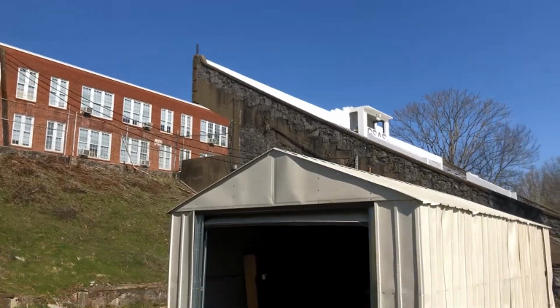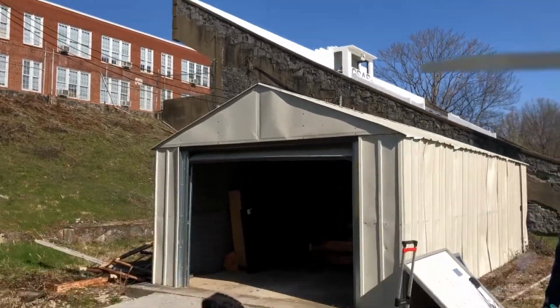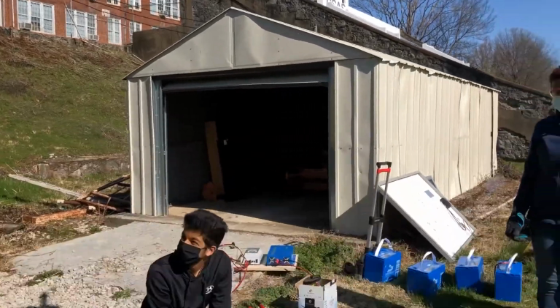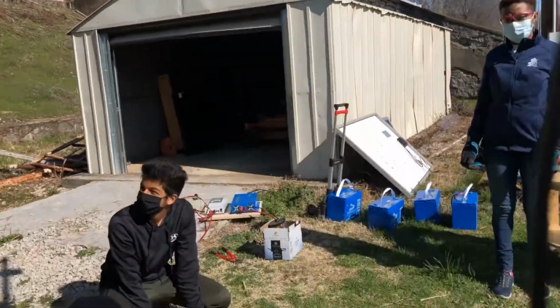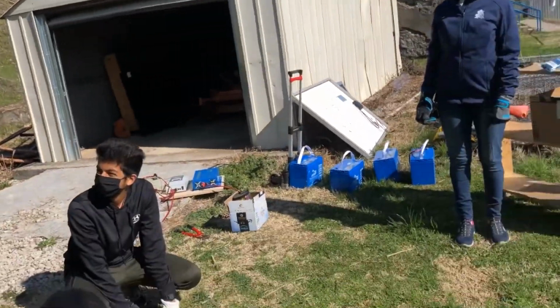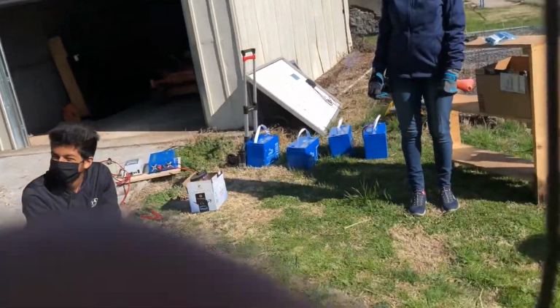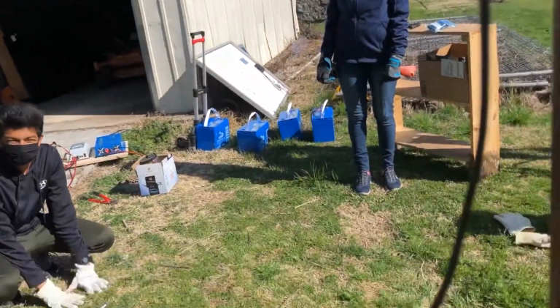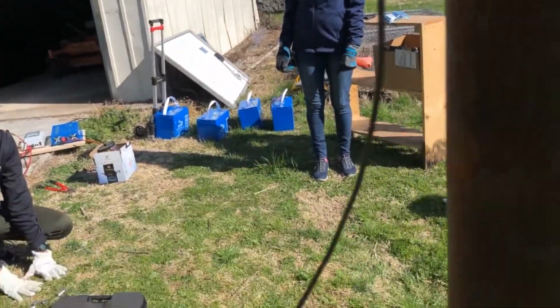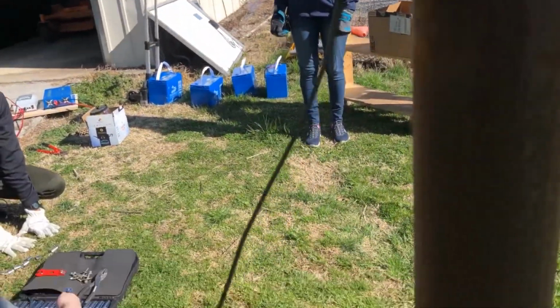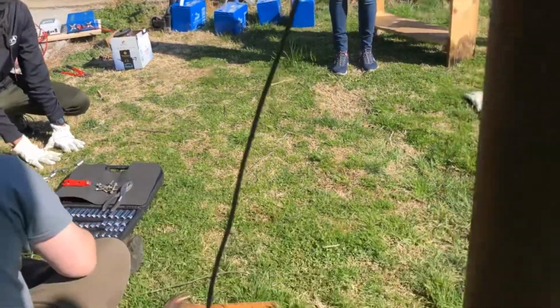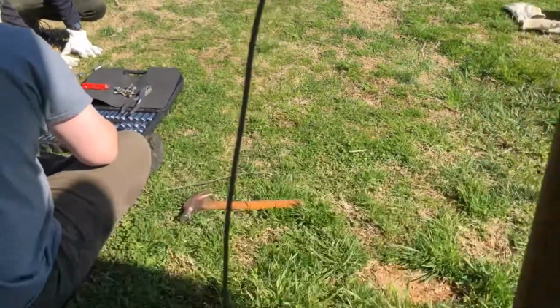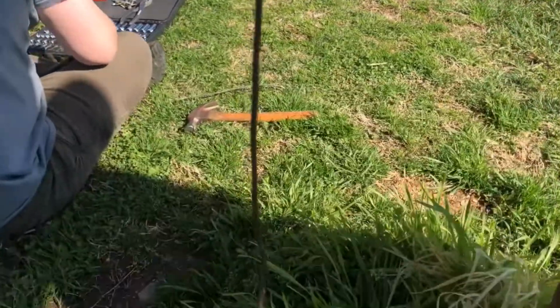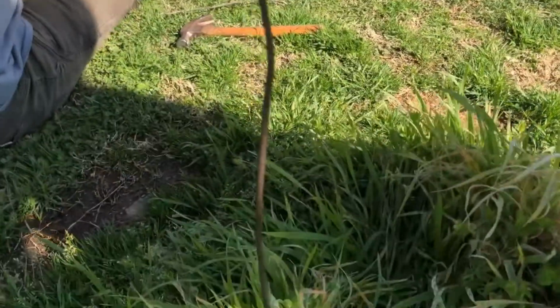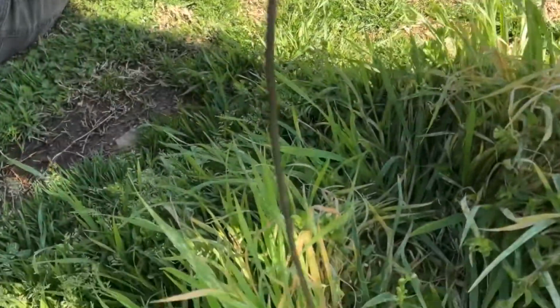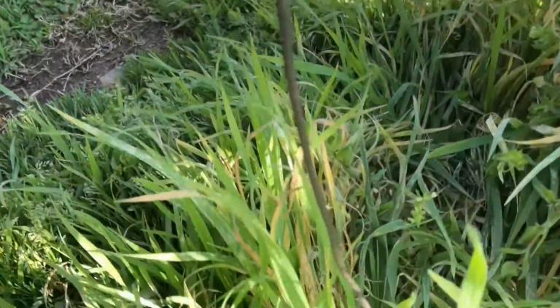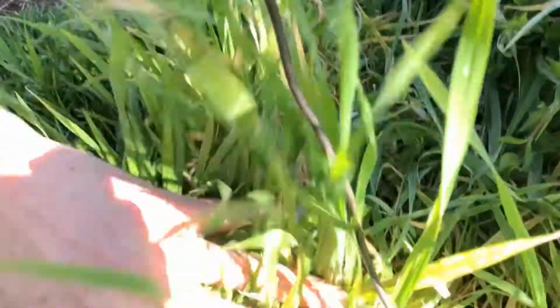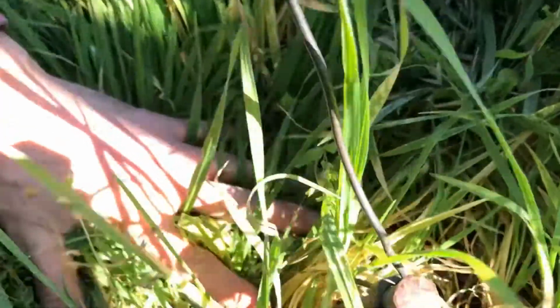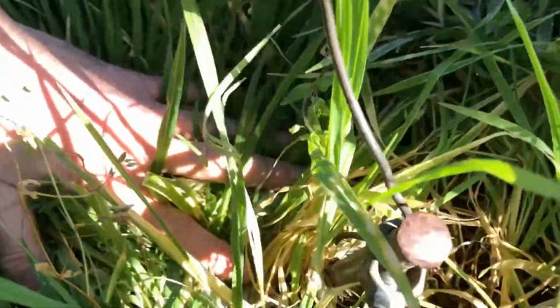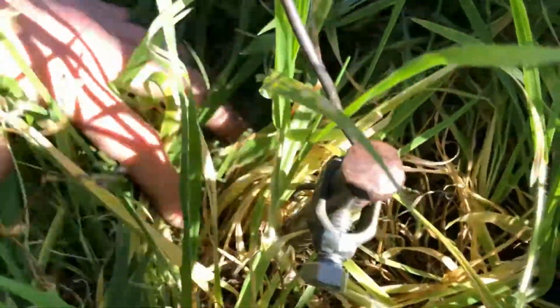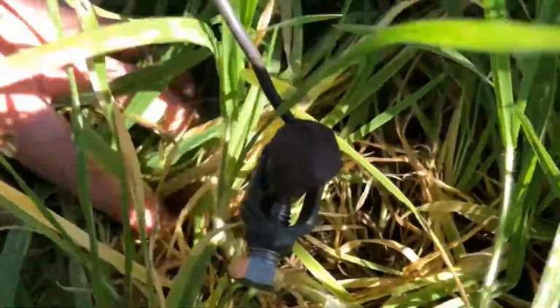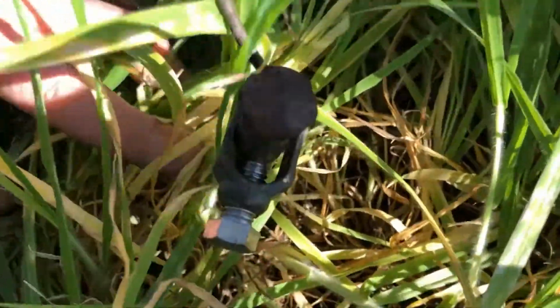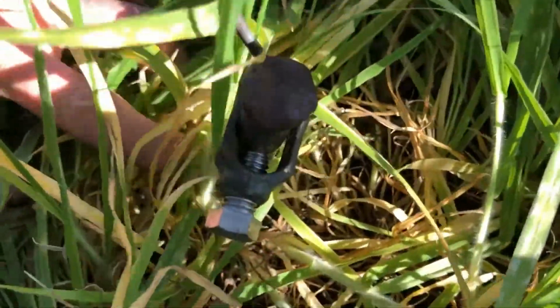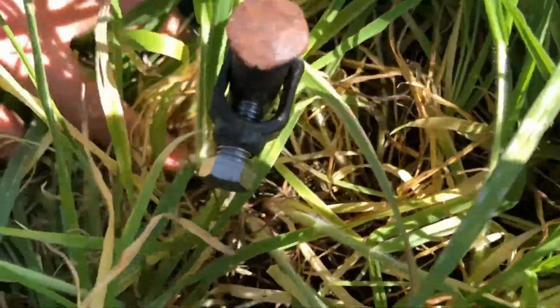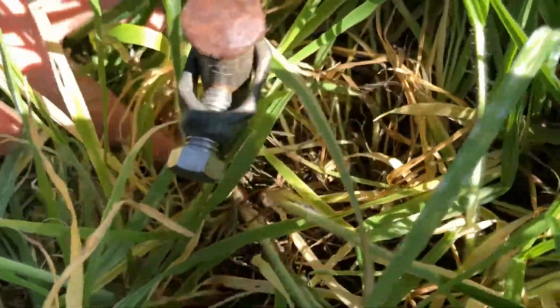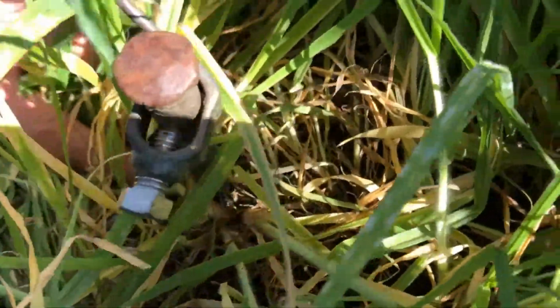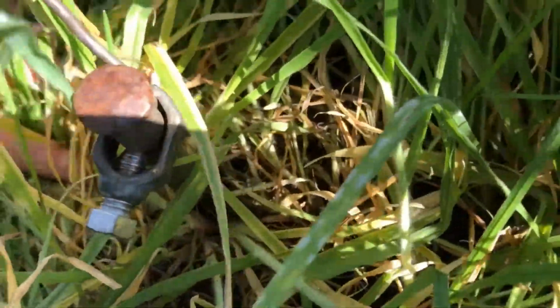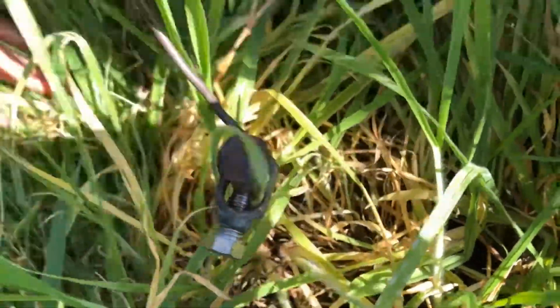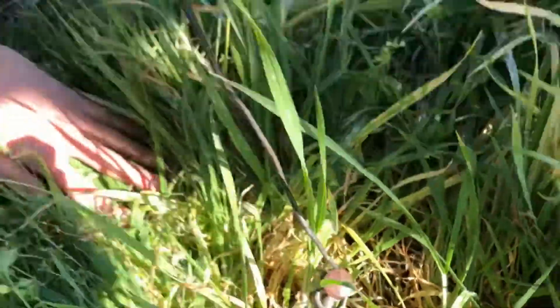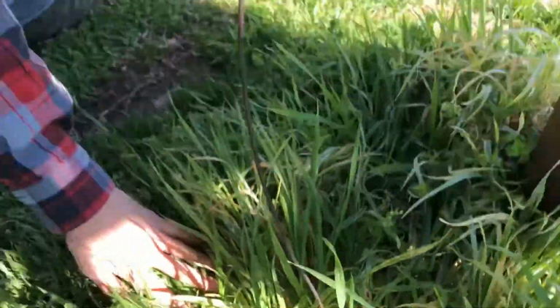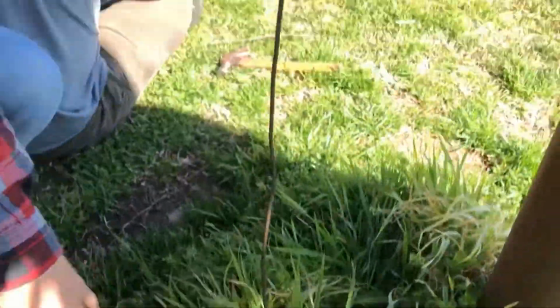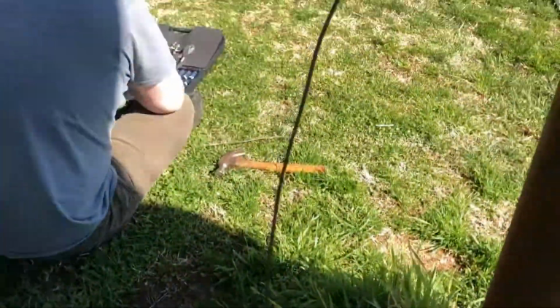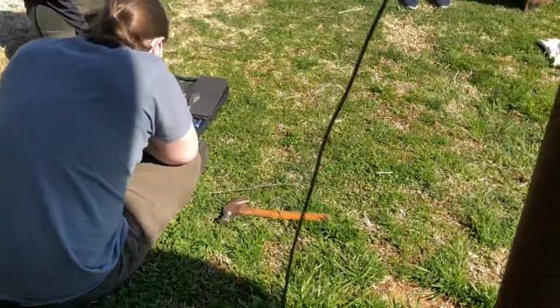It goes all the way there, six feet down into the ground, so that nobody gets hurt.